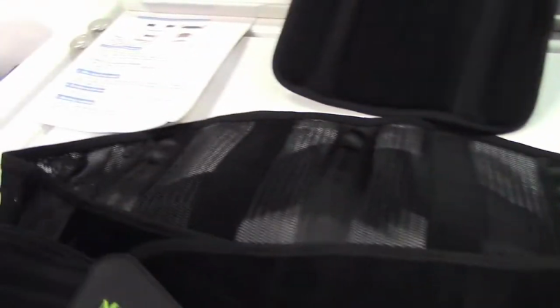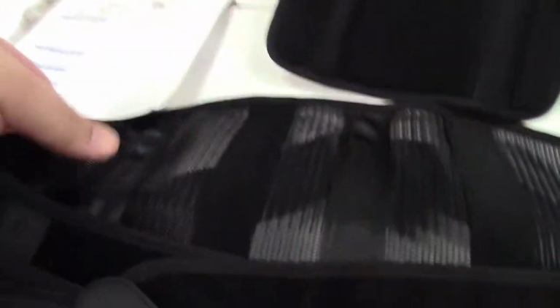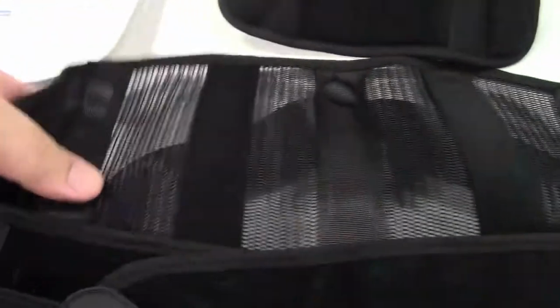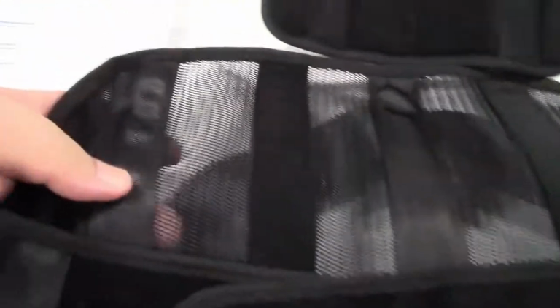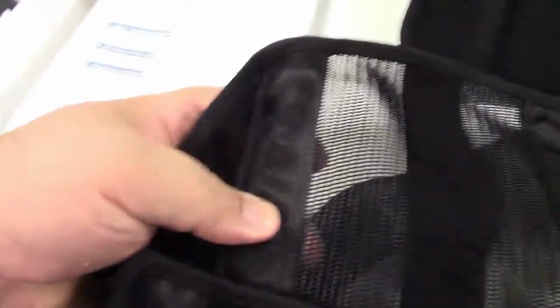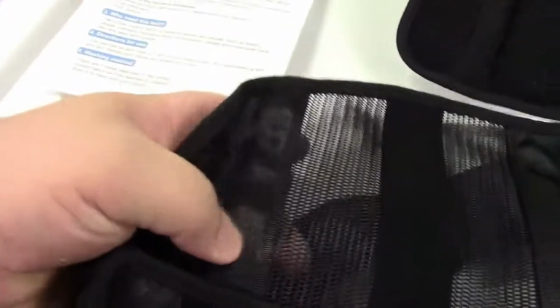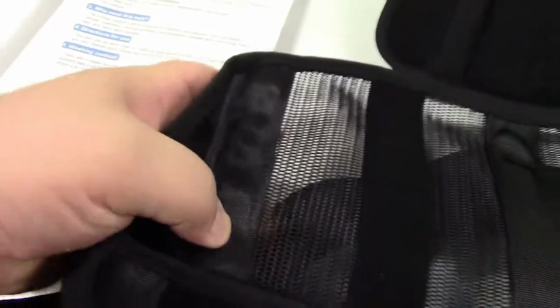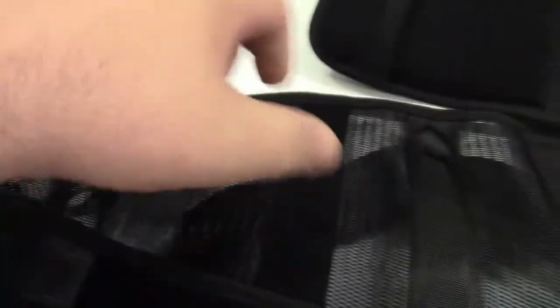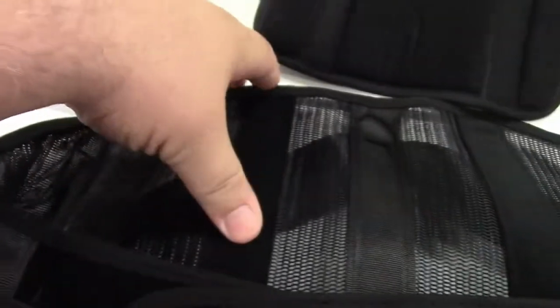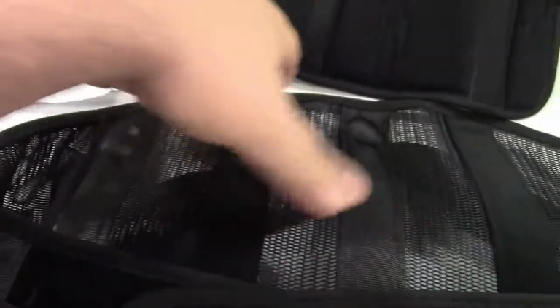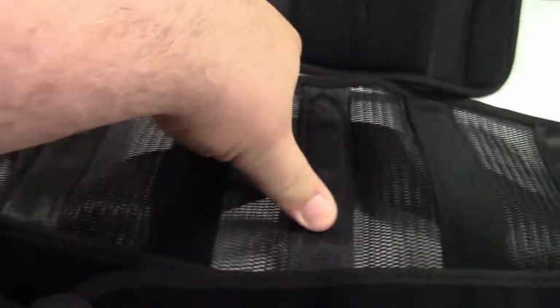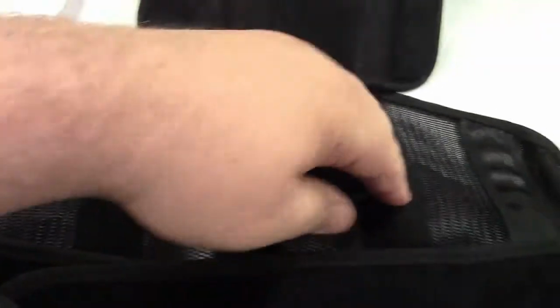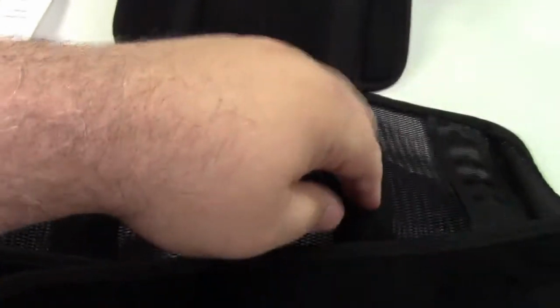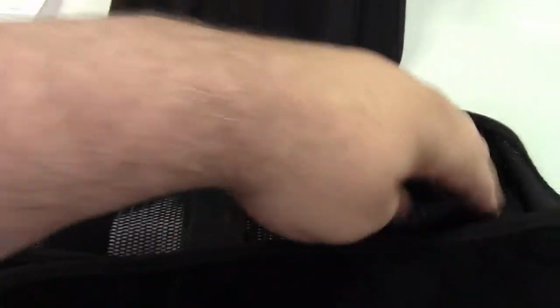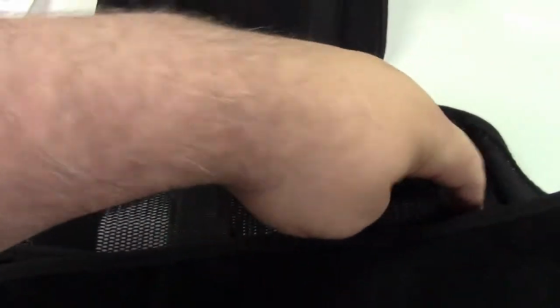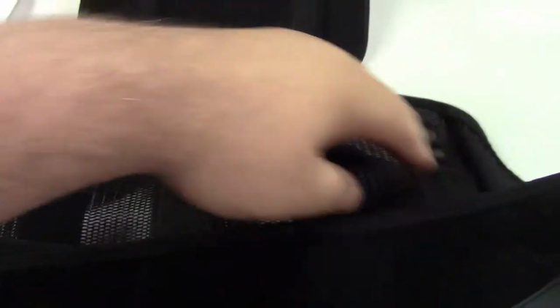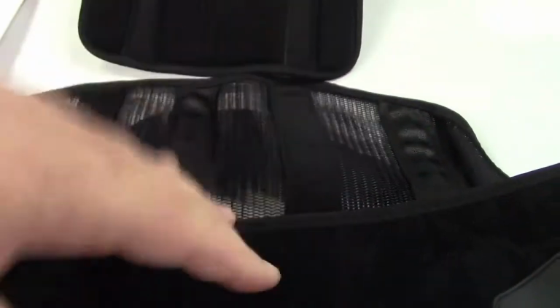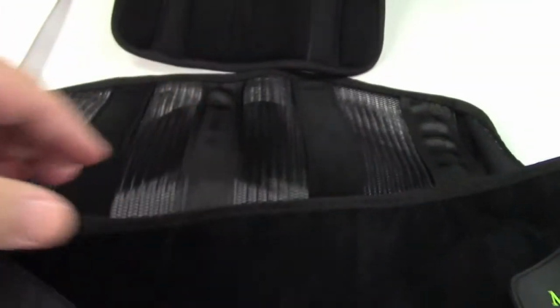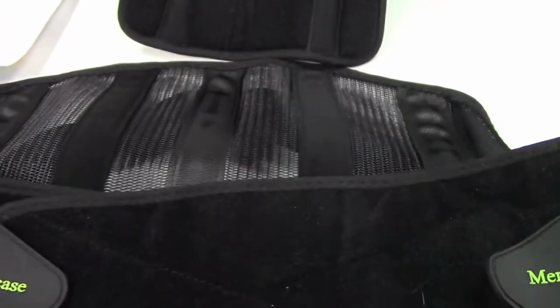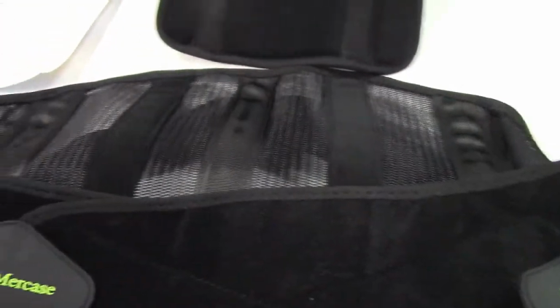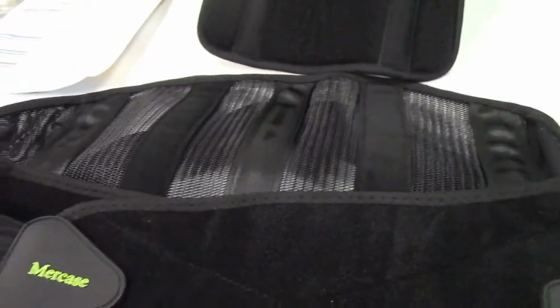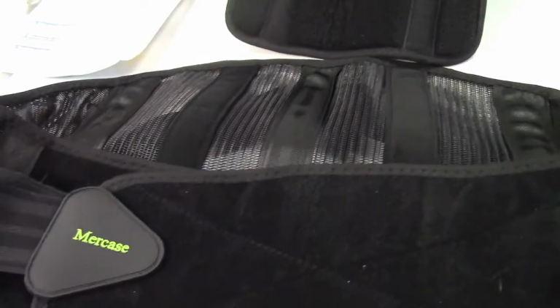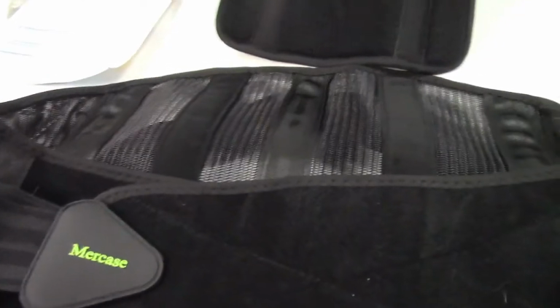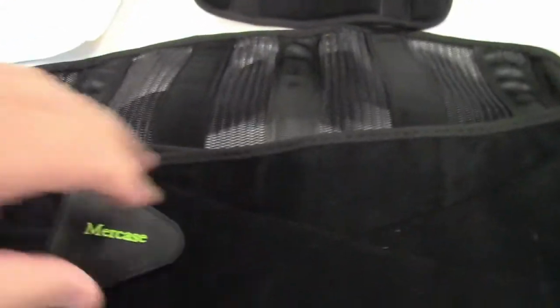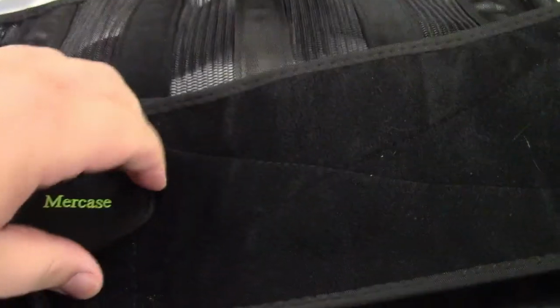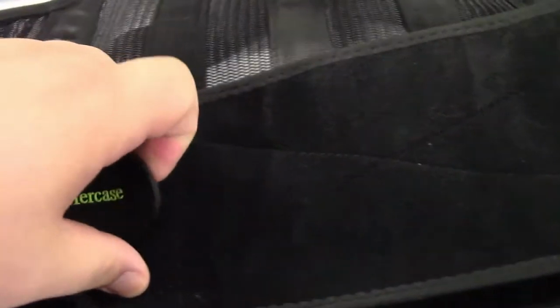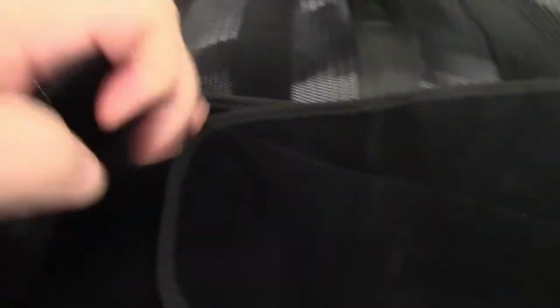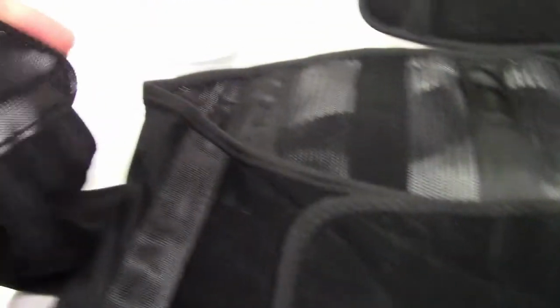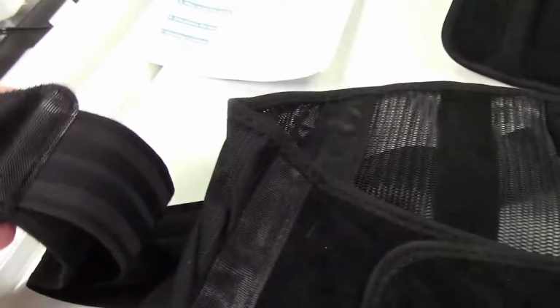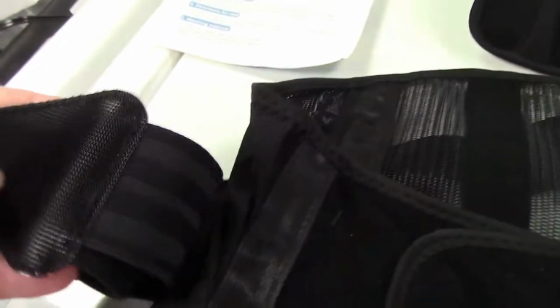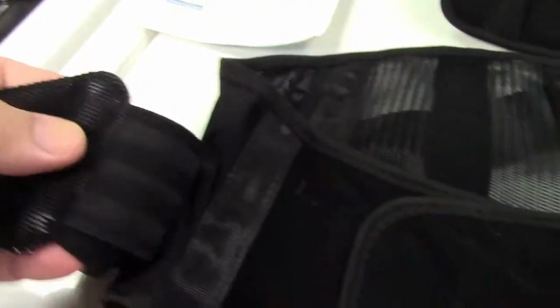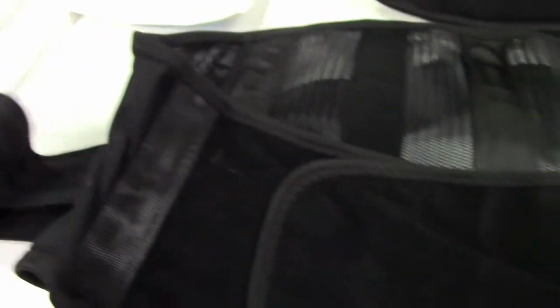The belt itself has five stainless steel stays. As you can see, these are metal but covered so they don't poke into you. Everything else is velcro.